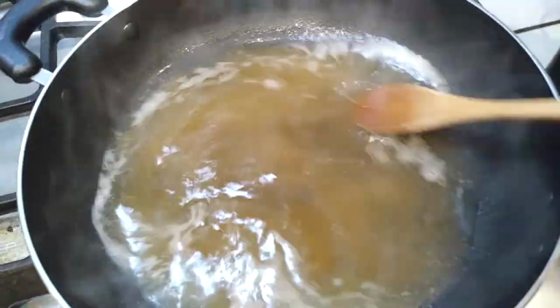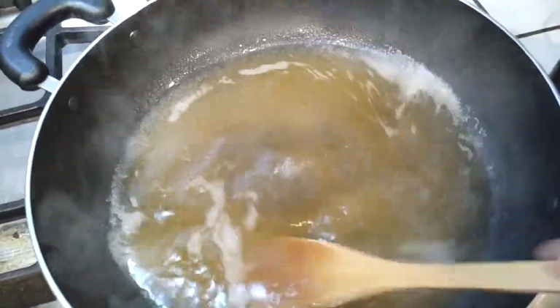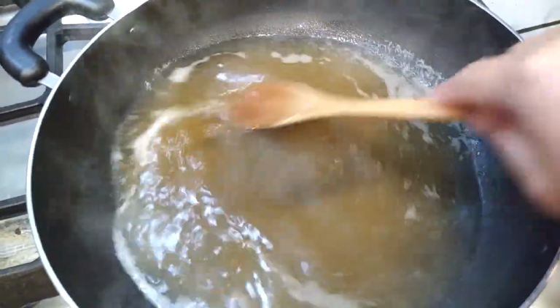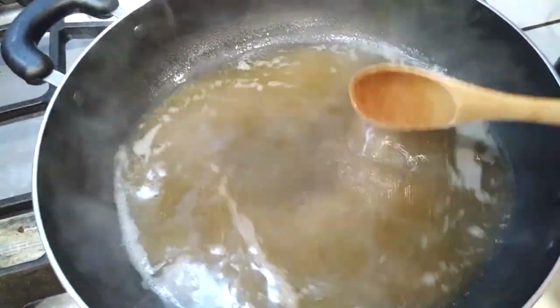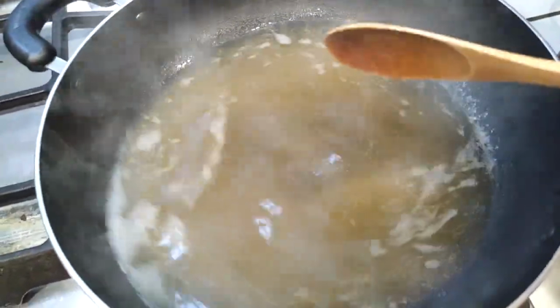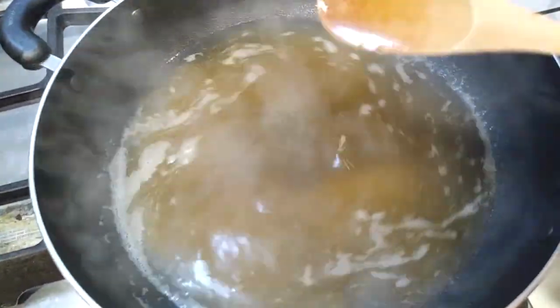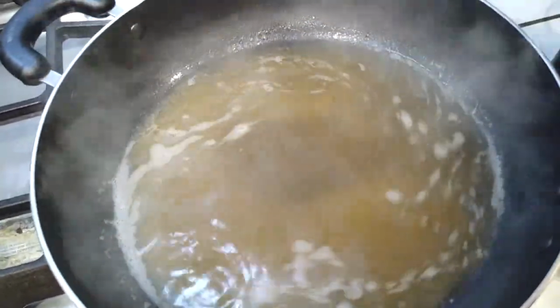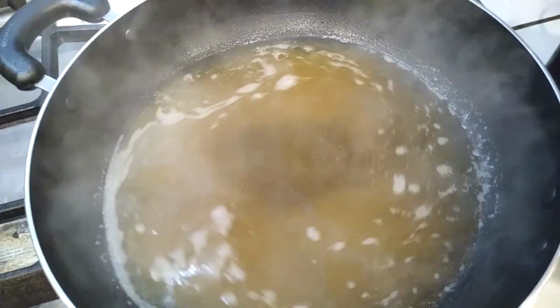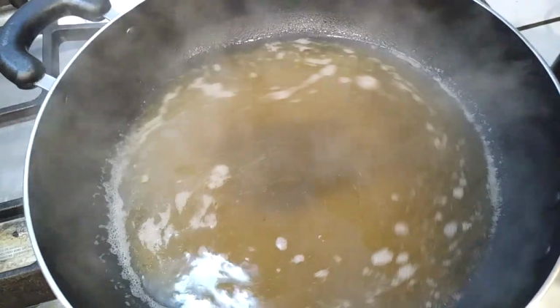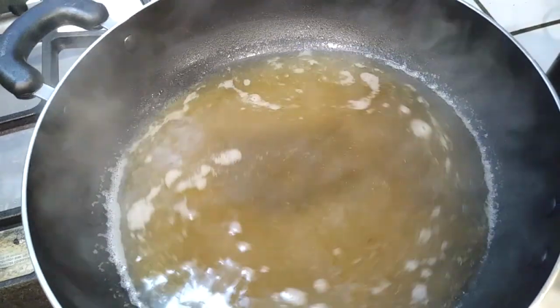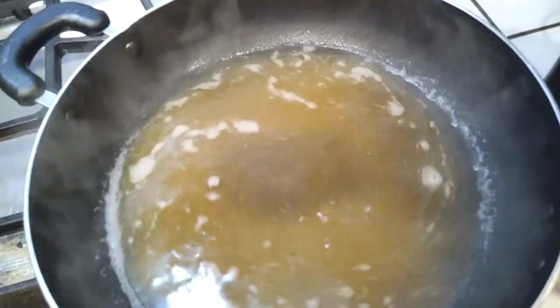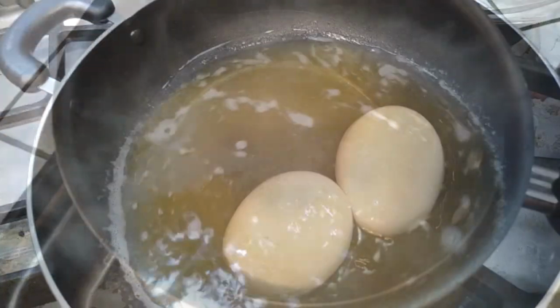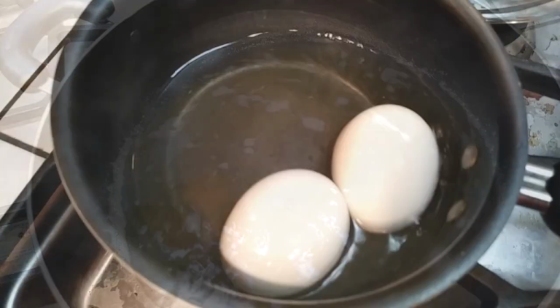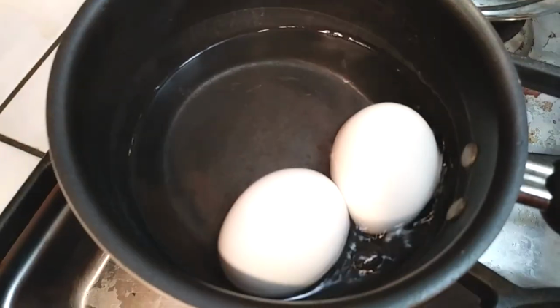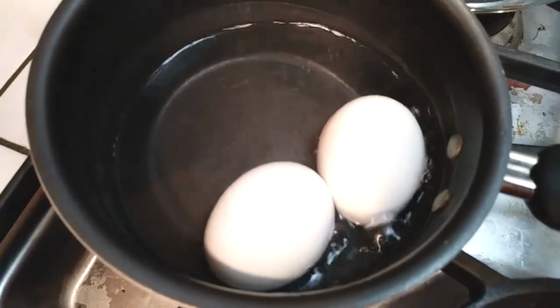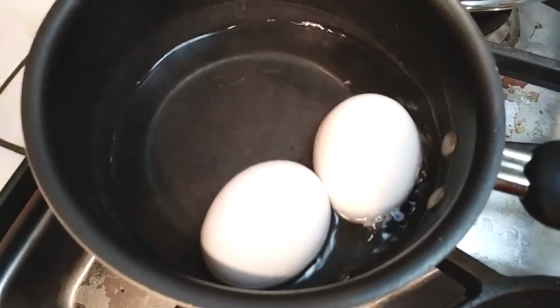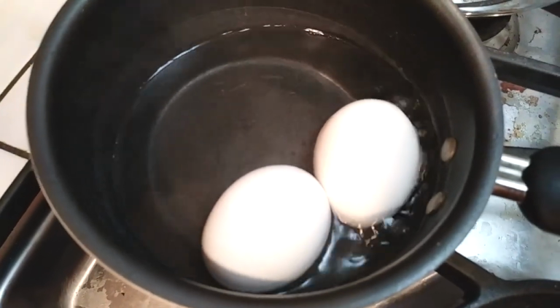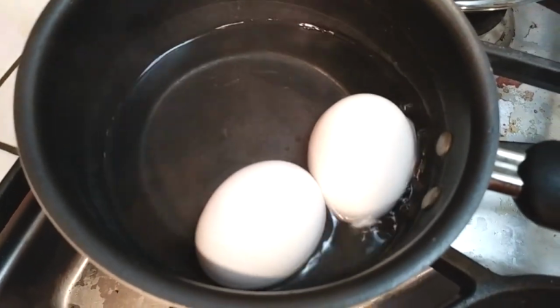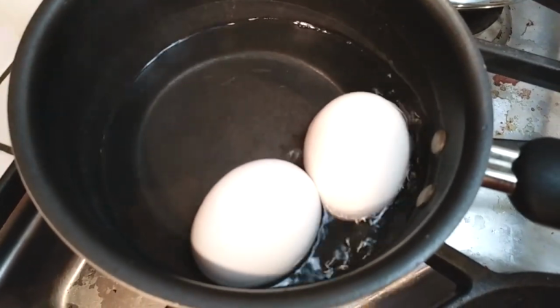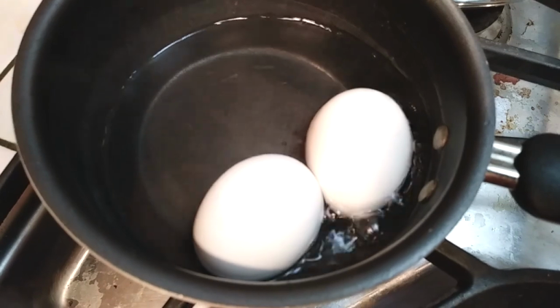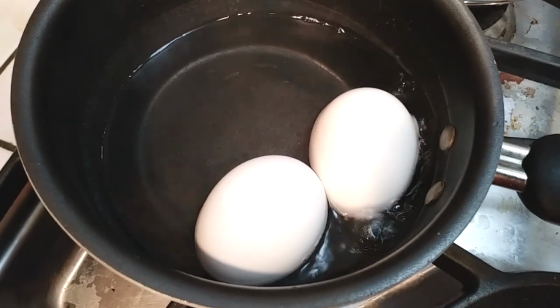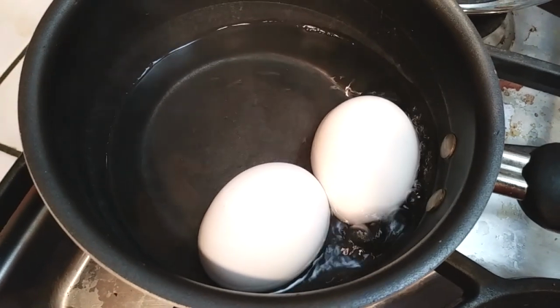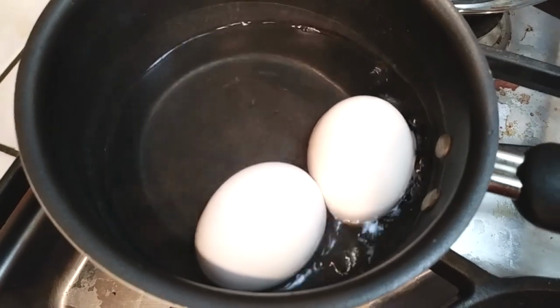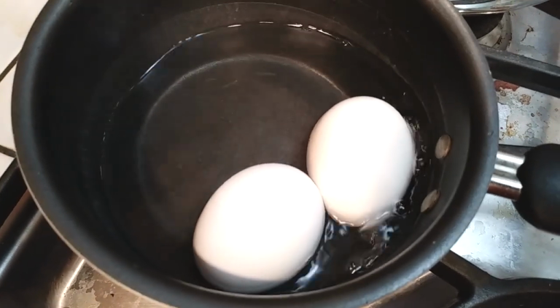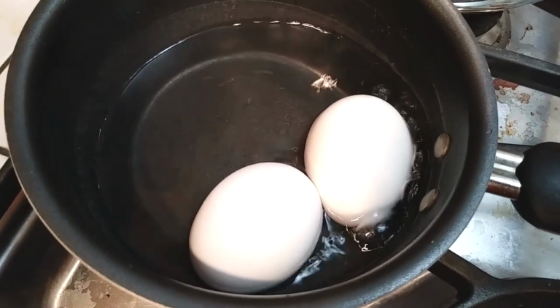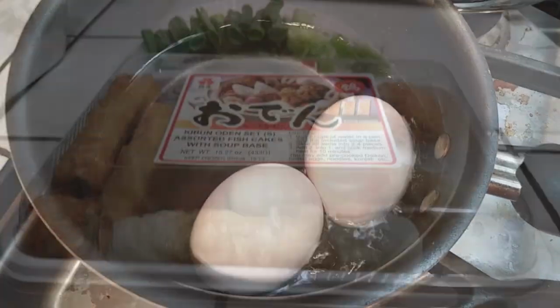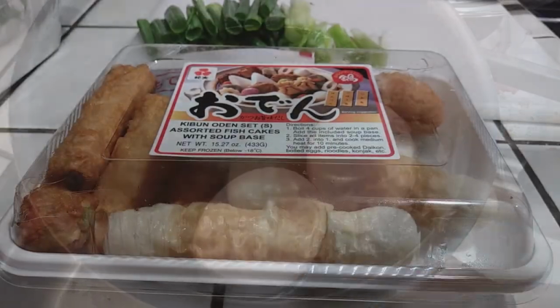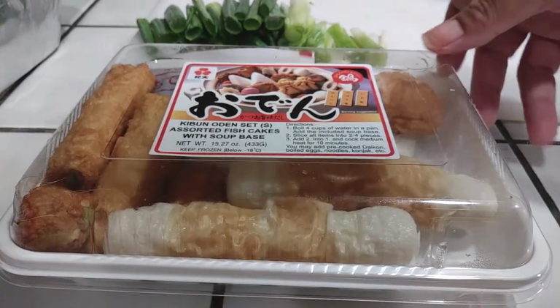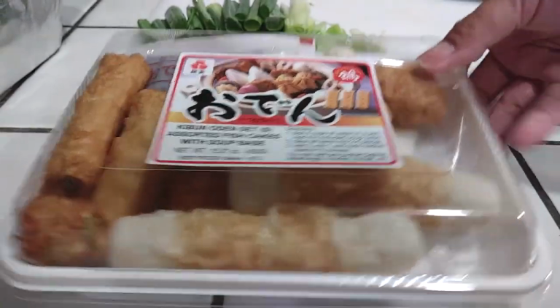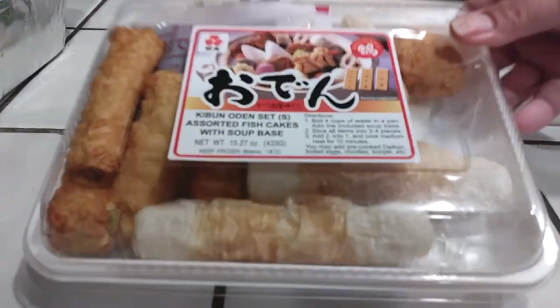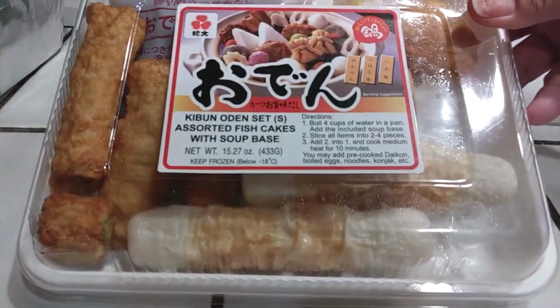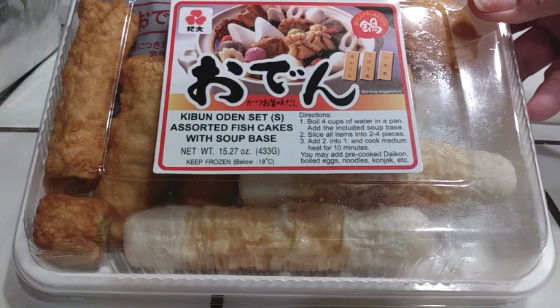I'm starting off by boiling some broth here — 5 cups of broth. You can use whatever broth you want, or use water. You can use 2, 3, 4, however many eggs that you like, but I'm just going to use 2 here. Just boil some hard boiled eggs and then let's get our fish cakes.